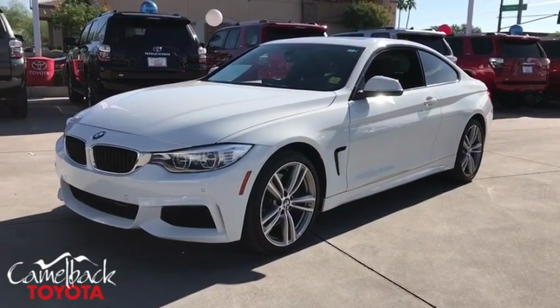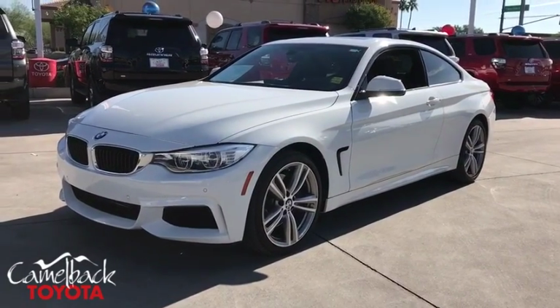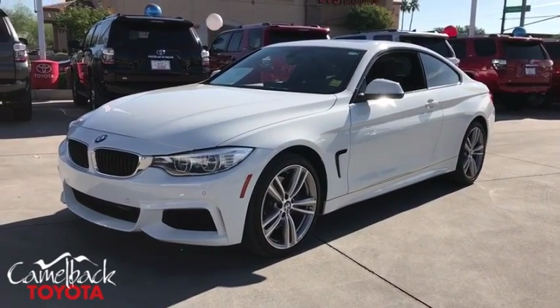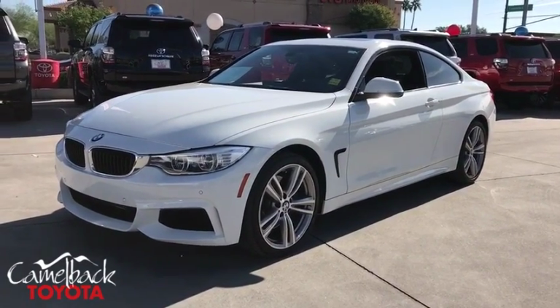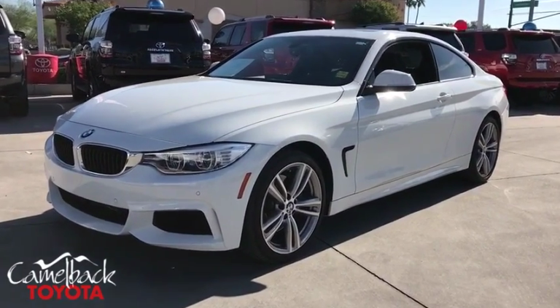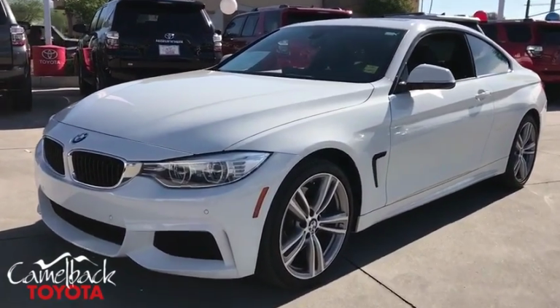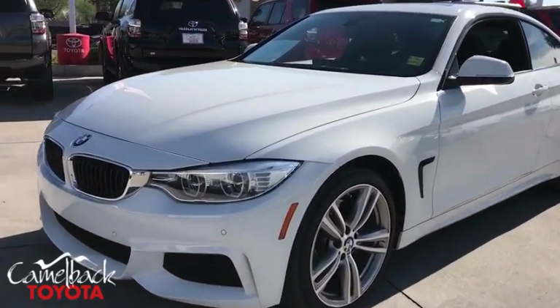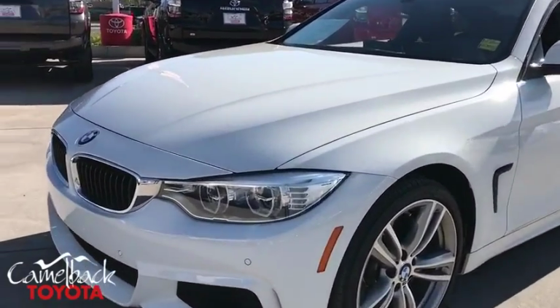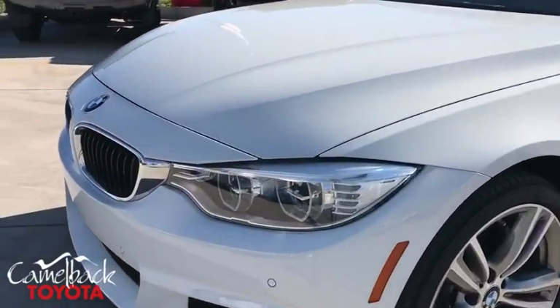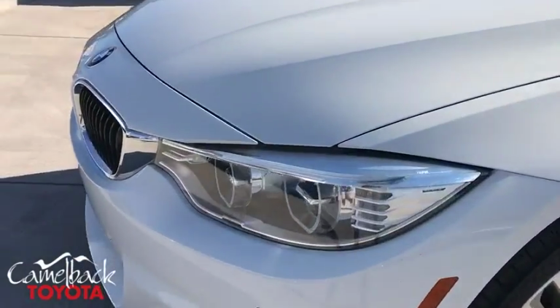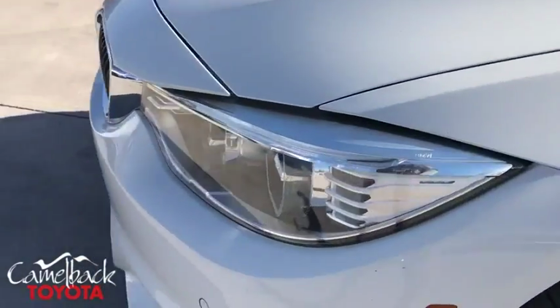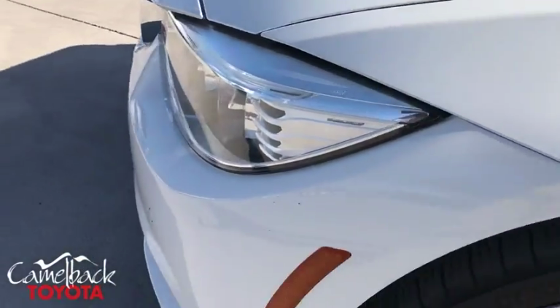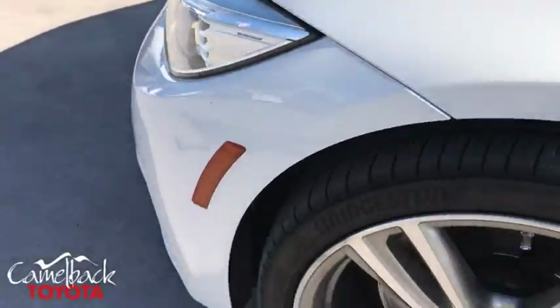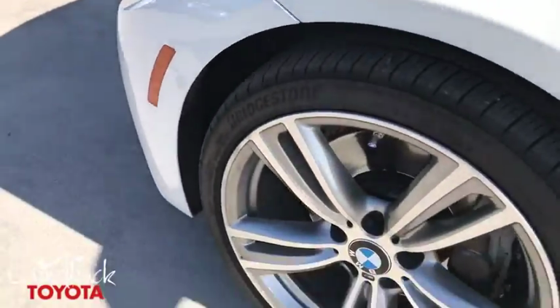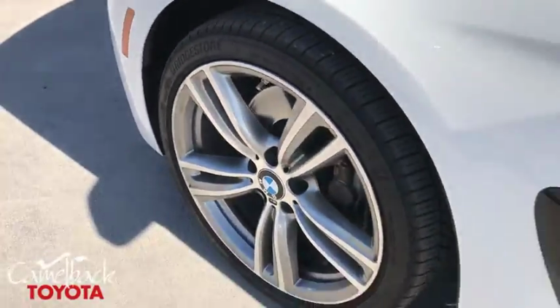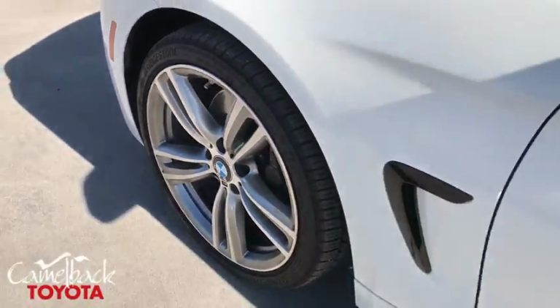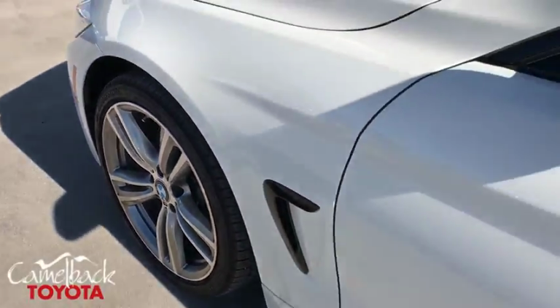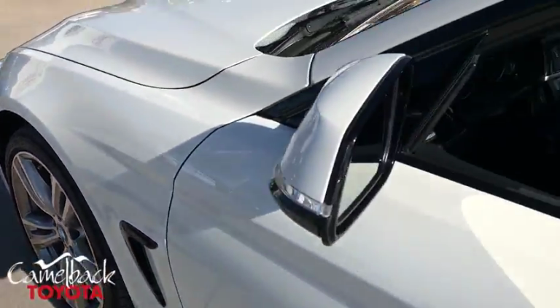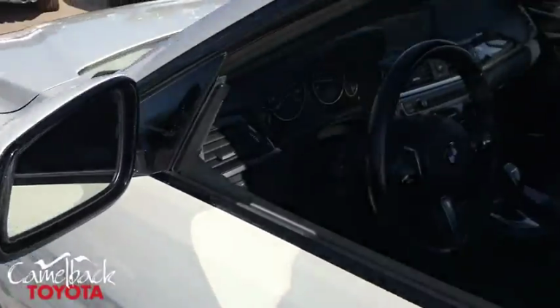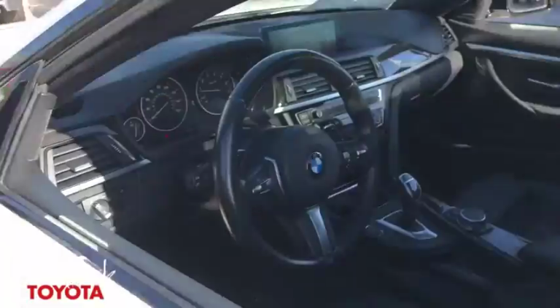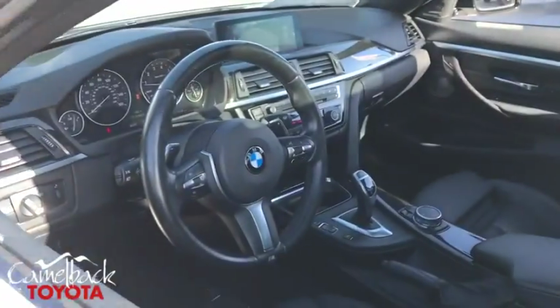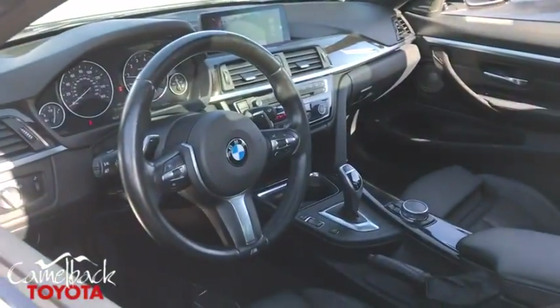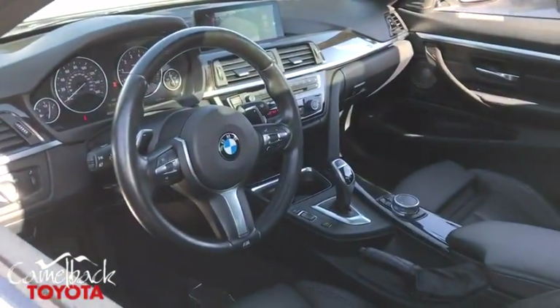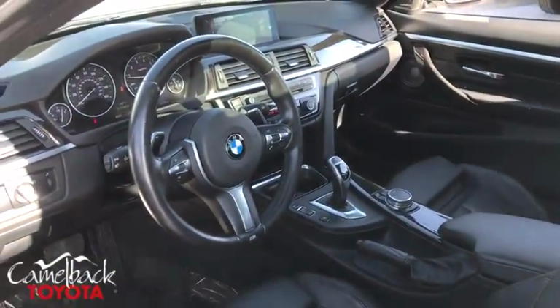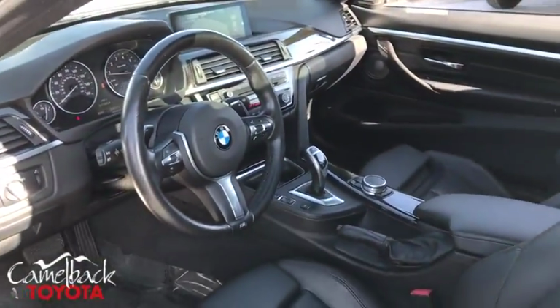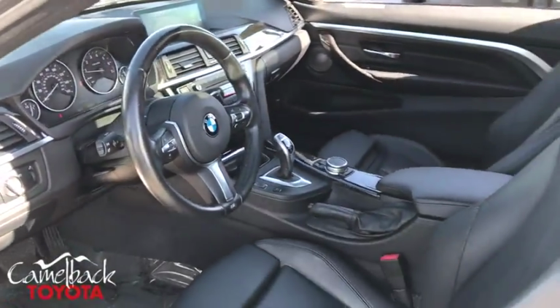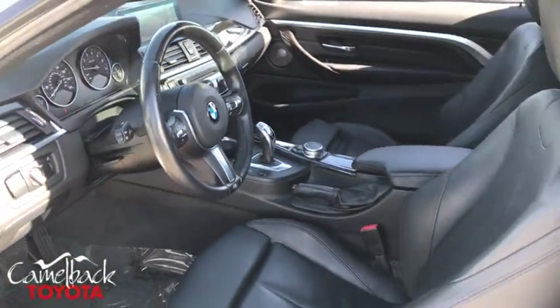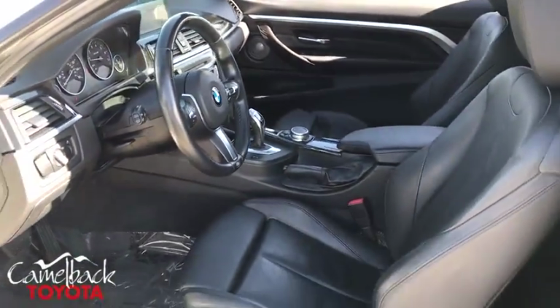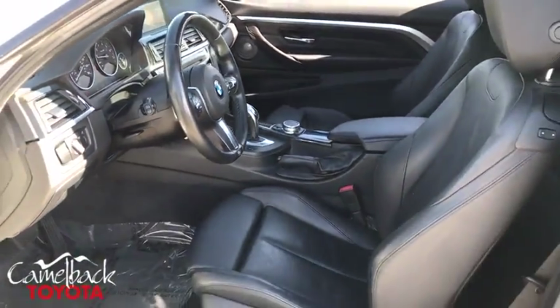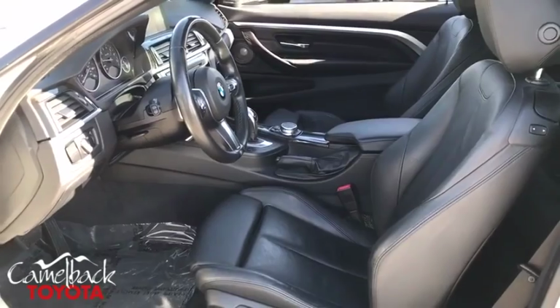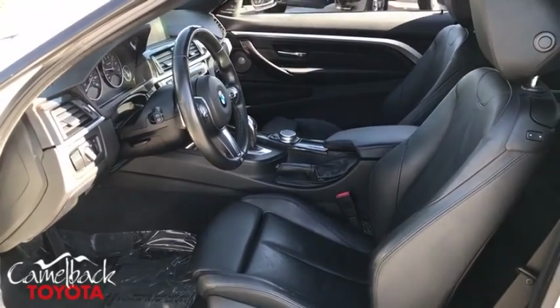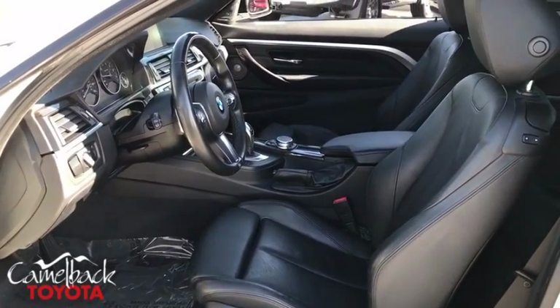Rear window defroster, security system, CD player, power windows, trip computer, fog lights, power moonroof, brake assist, panic alarm, tachometer.